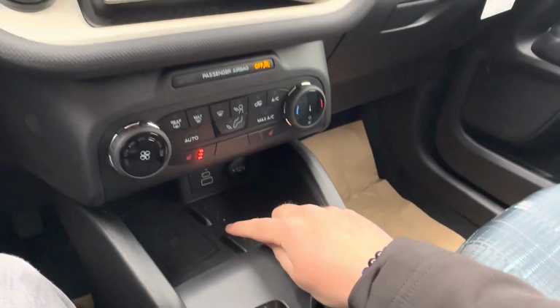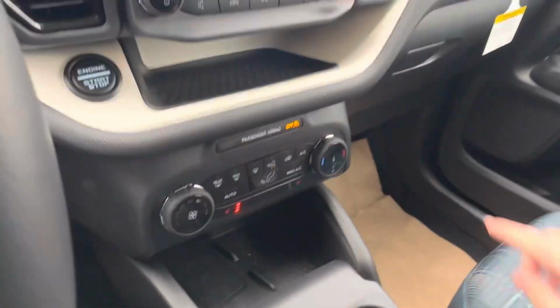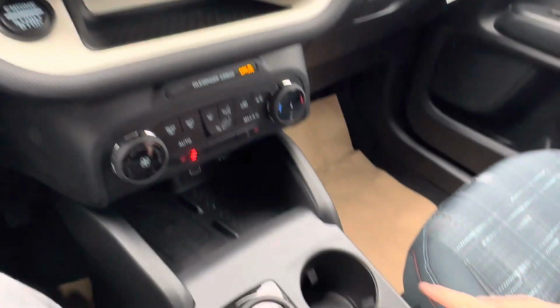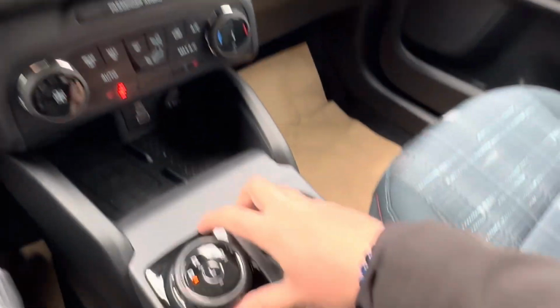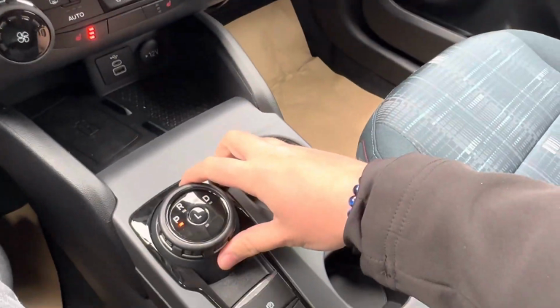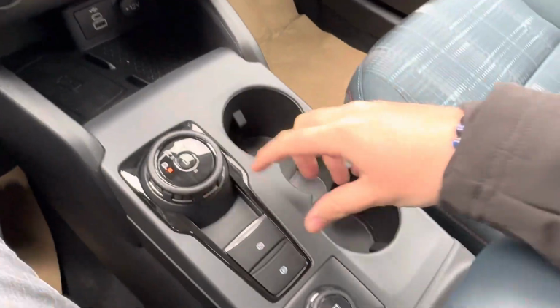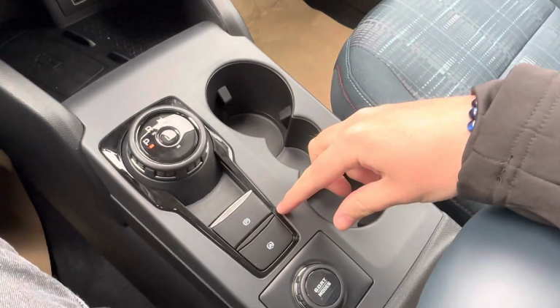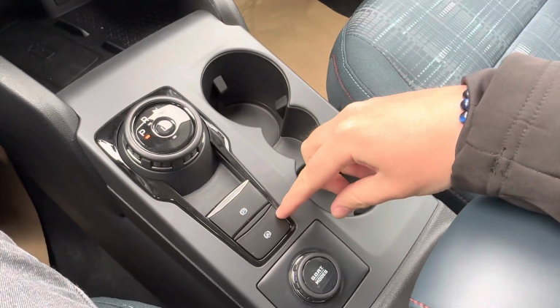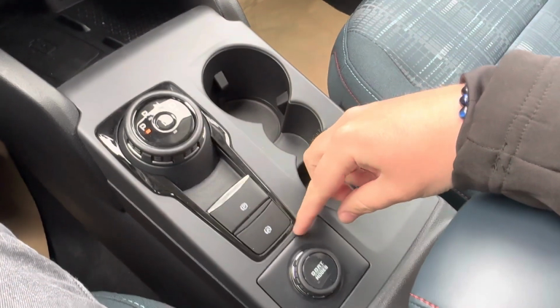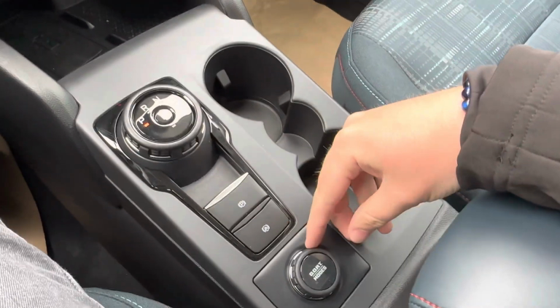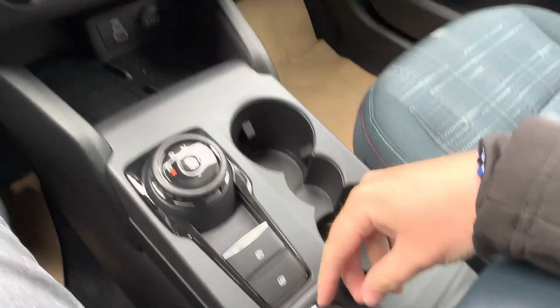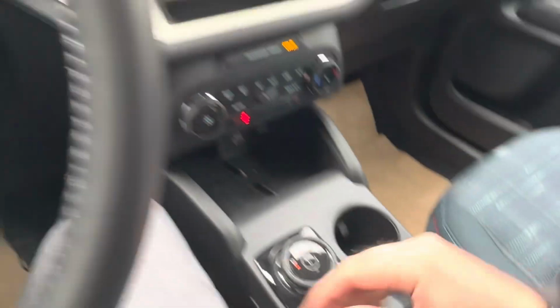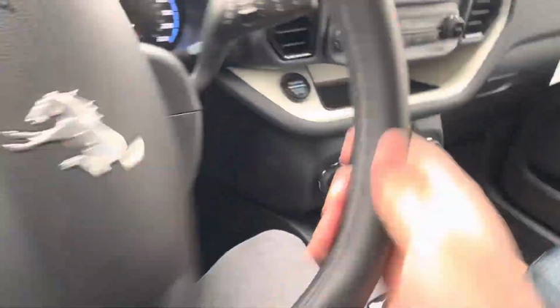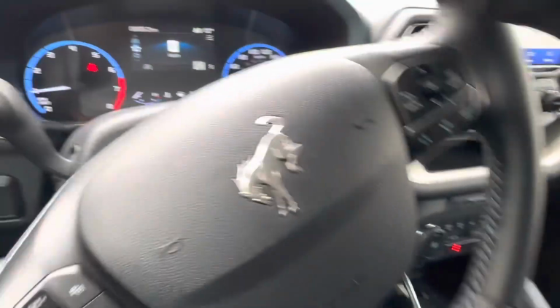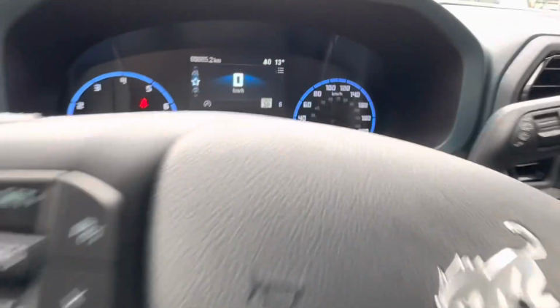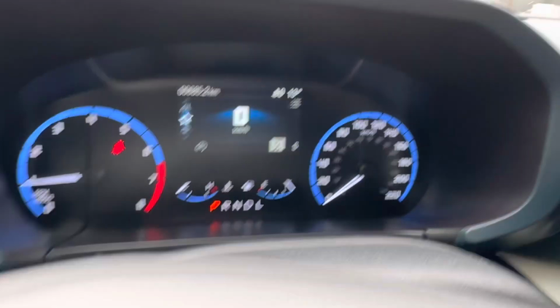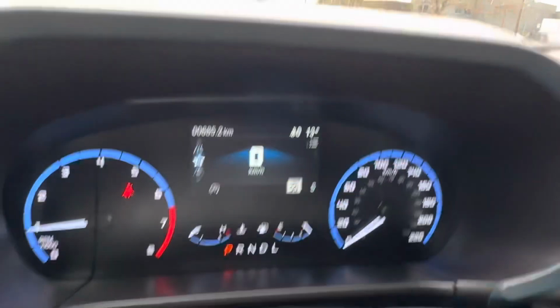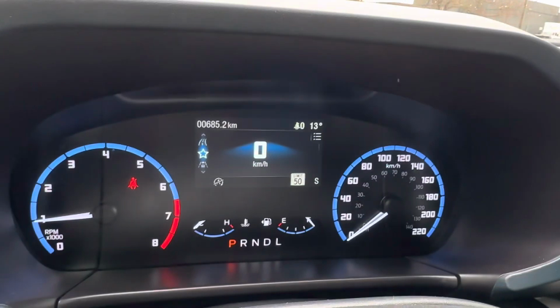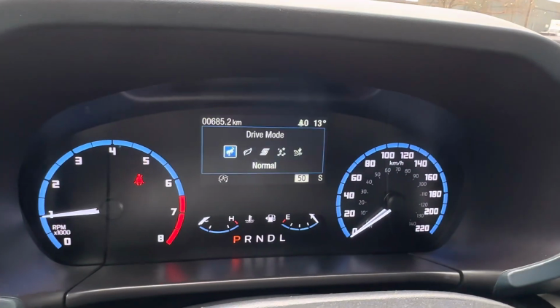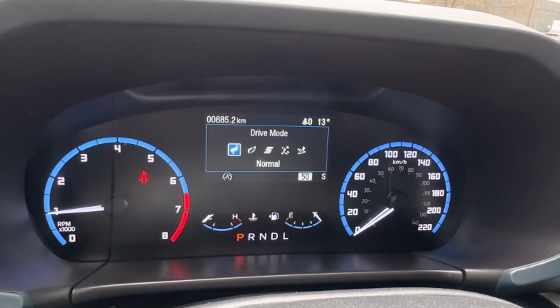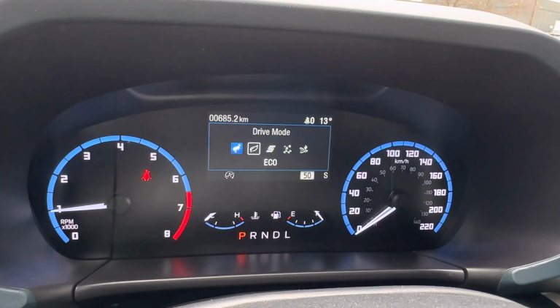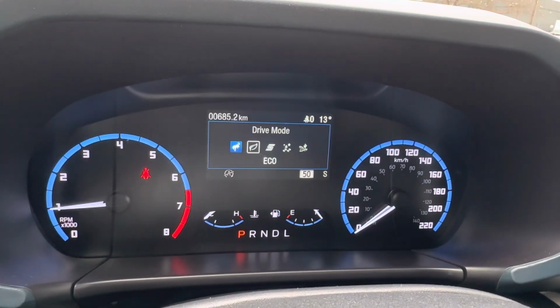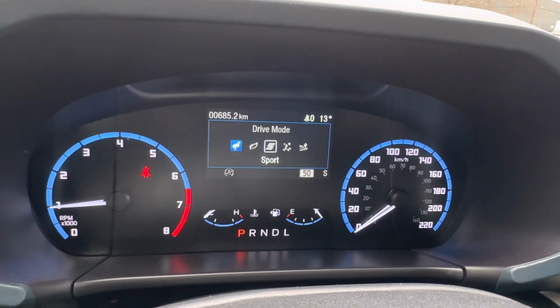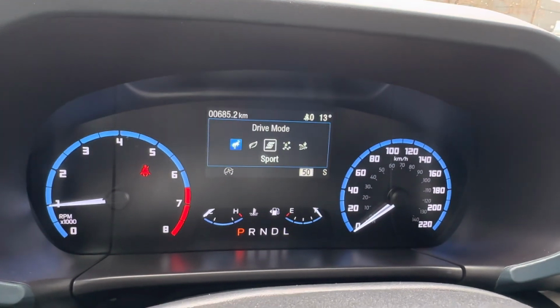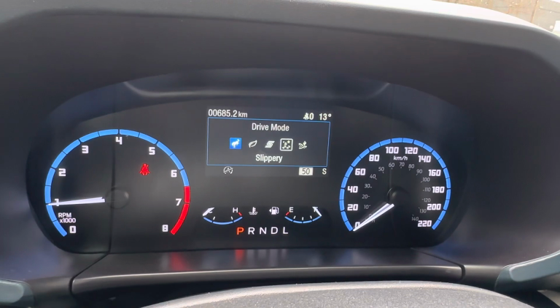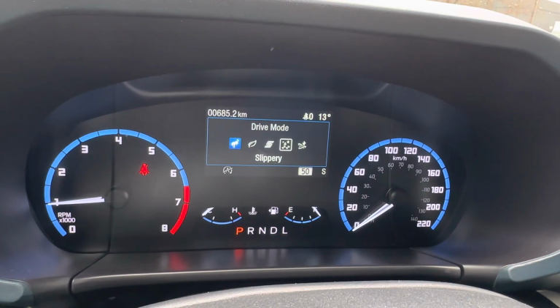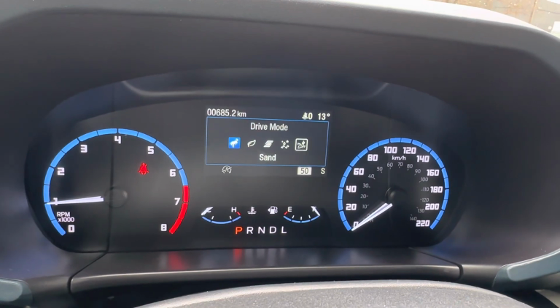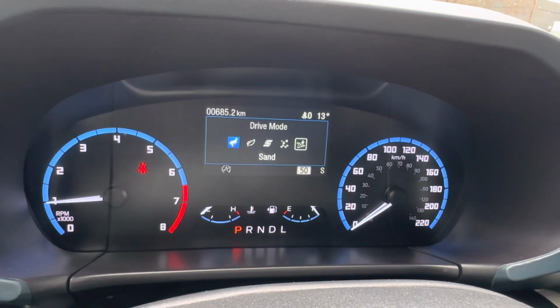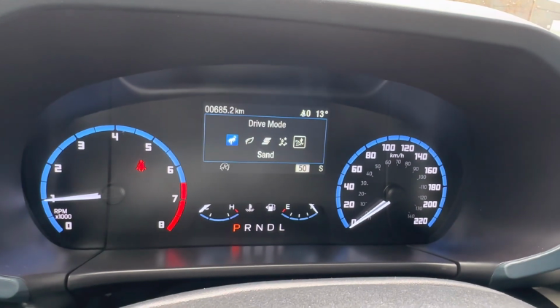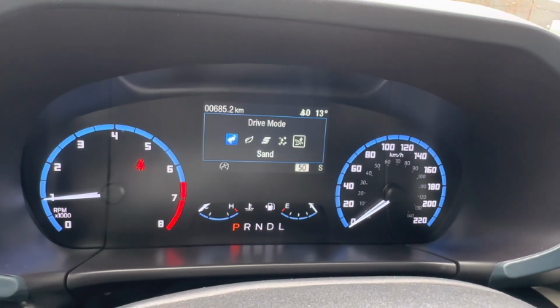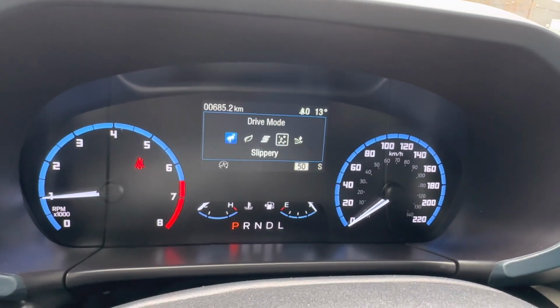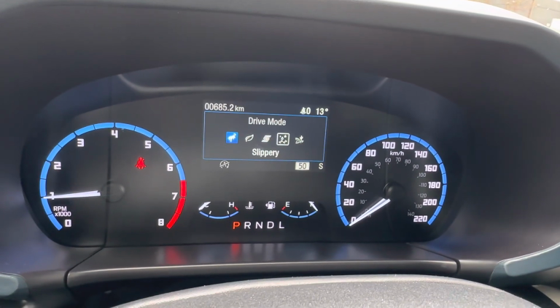We have a nice big touchscreen display with built-in navigation, Apple CarPlay, Android Auto, heated seats, and a wireless phone charger. We have our shifter here with auto hold and the GOAT modes, which are really cool — you can select eco mode, sport mode, slippery, and sand mode, which is good for deep snow.